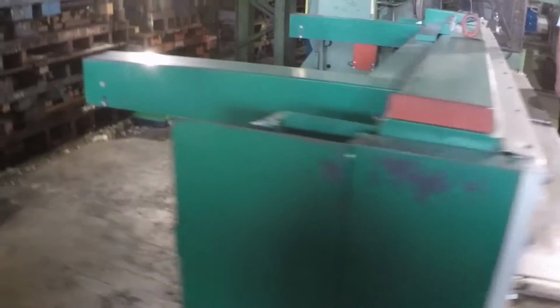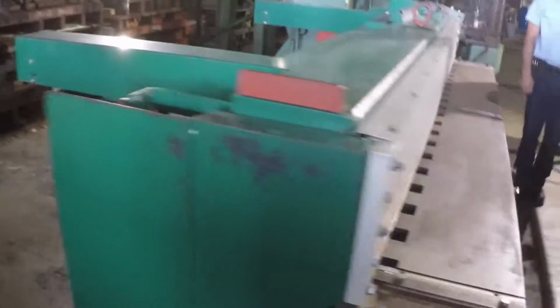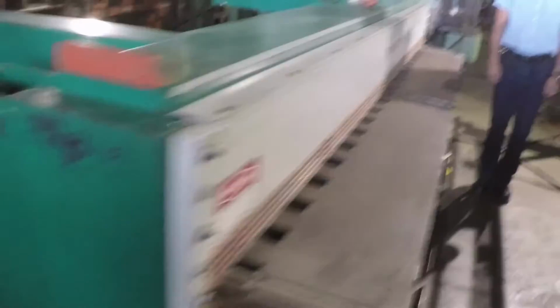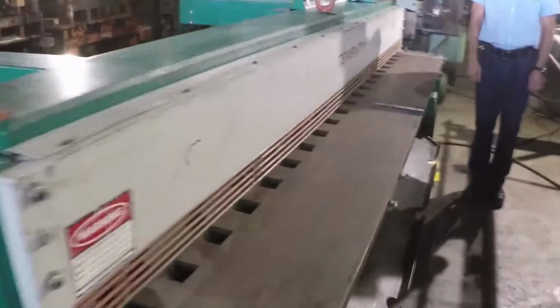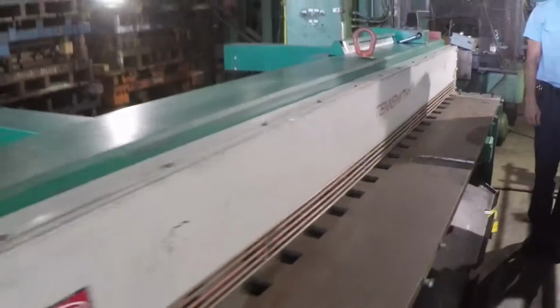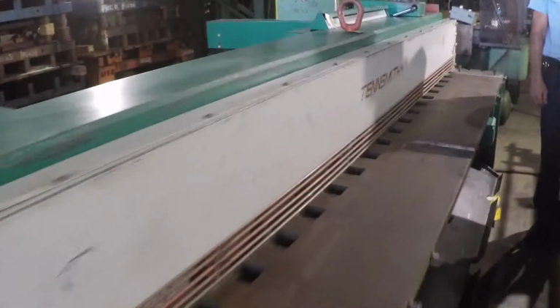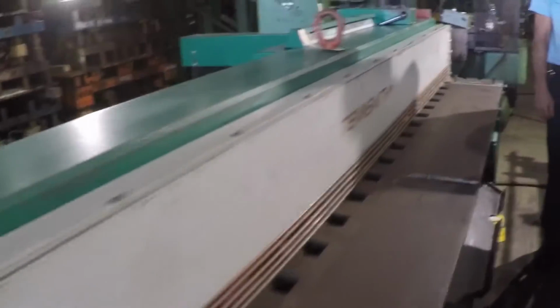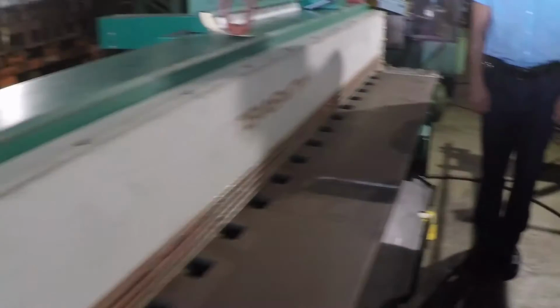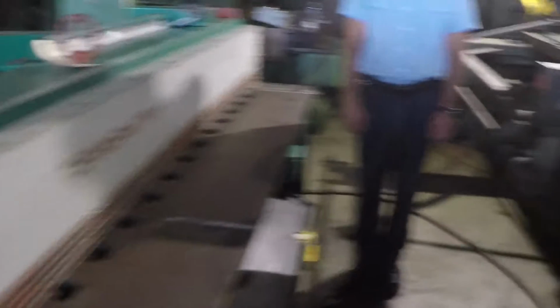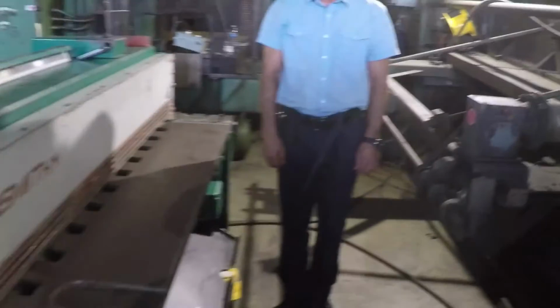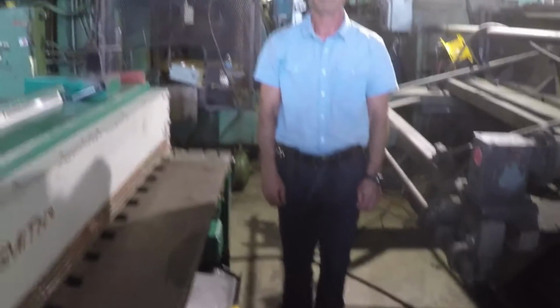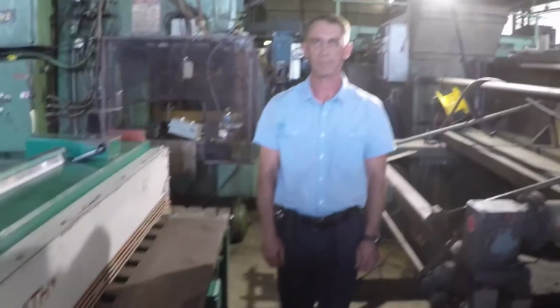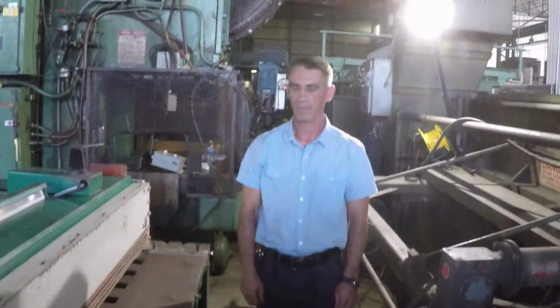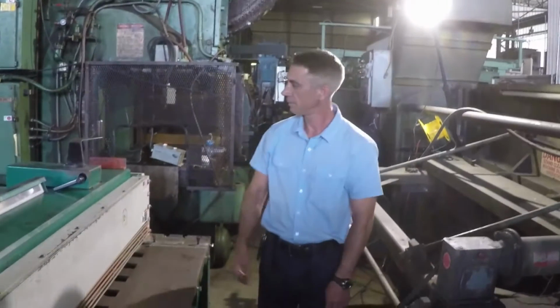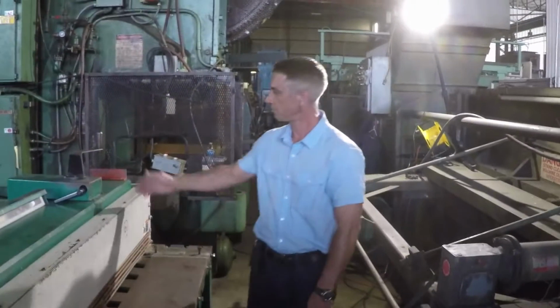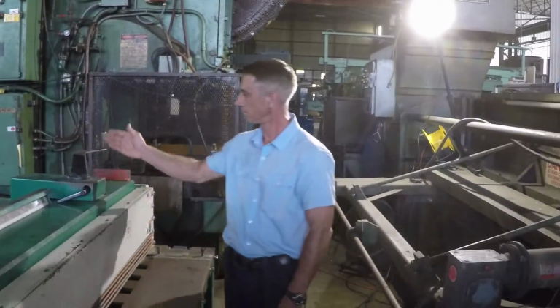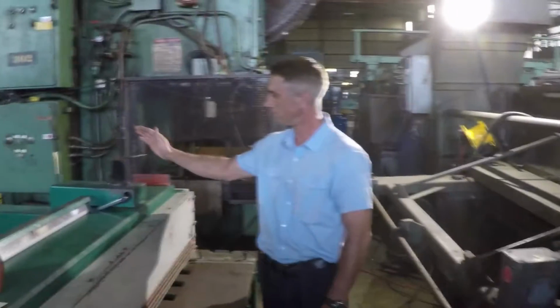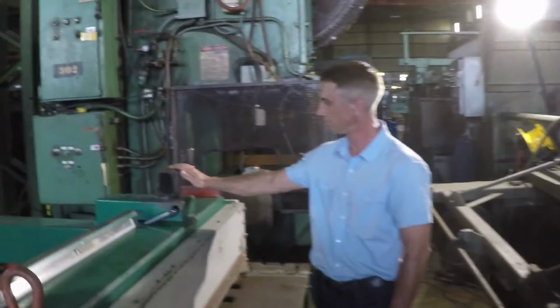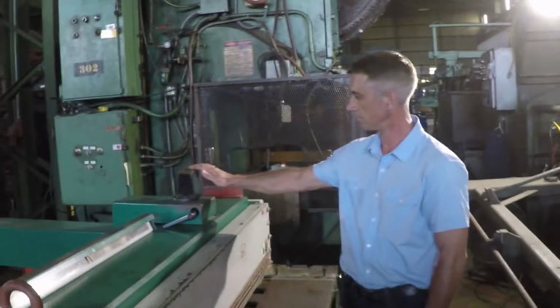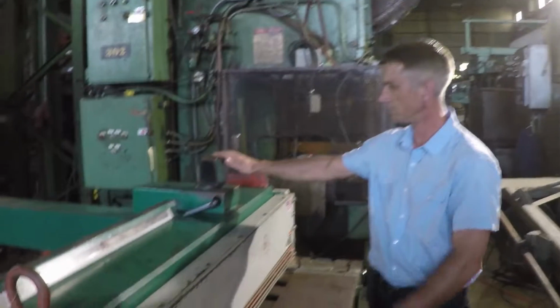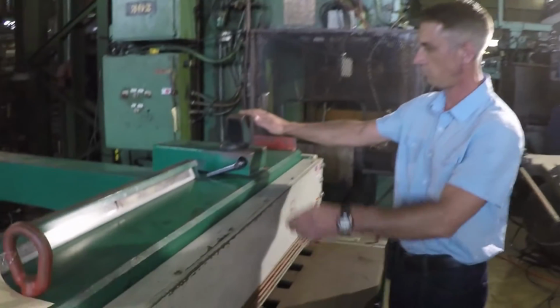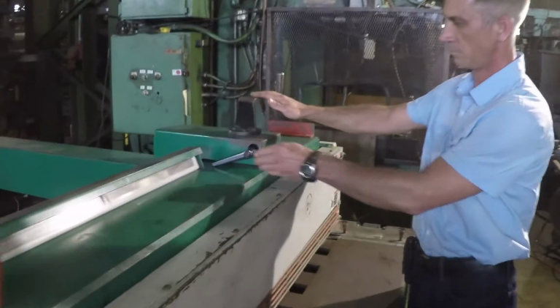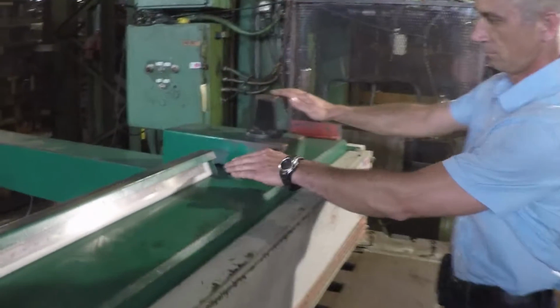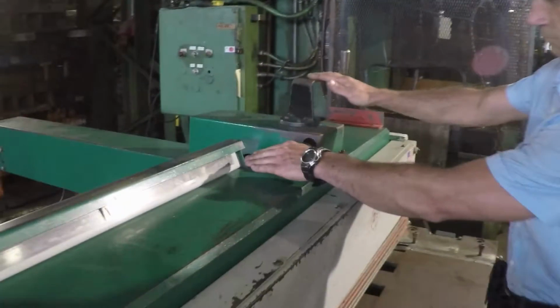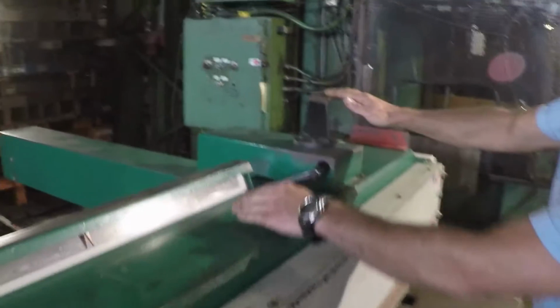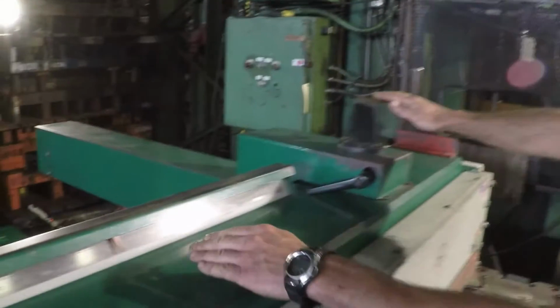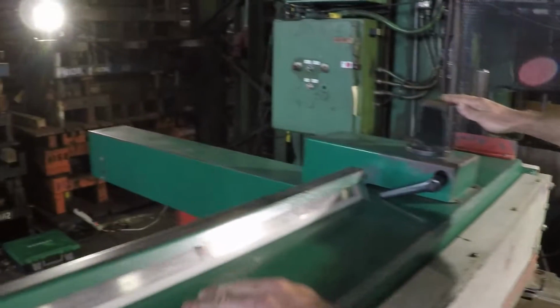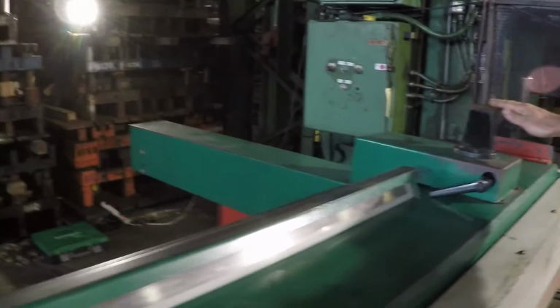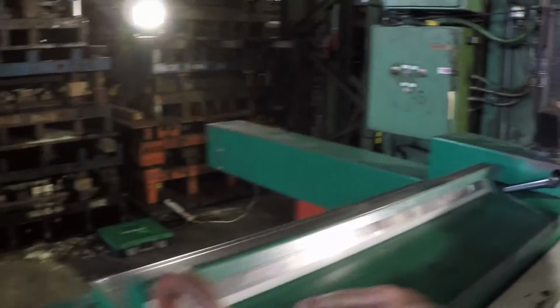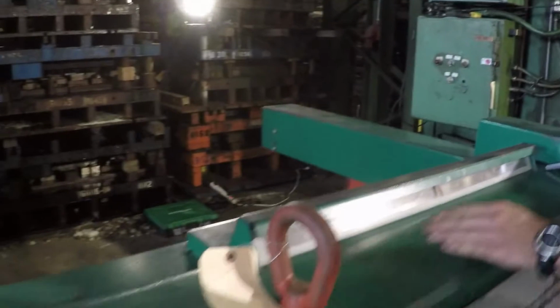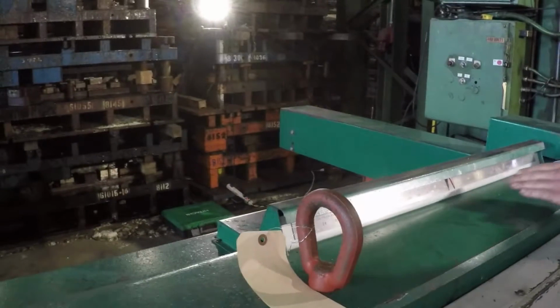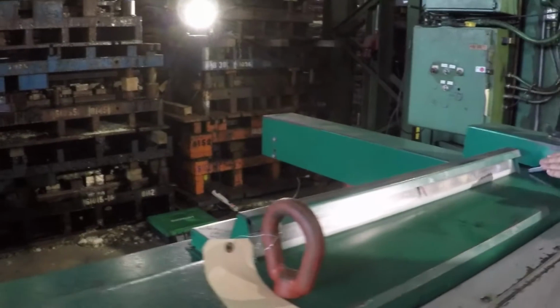But before we begin, let's take a quick look at some of the basic controls. Here we have the back gauge control, ranging on the meter from 0 to 30 inches. I'll demonstrate.